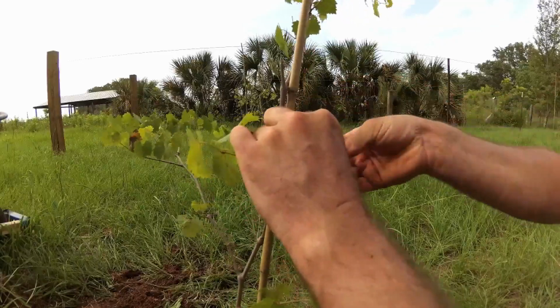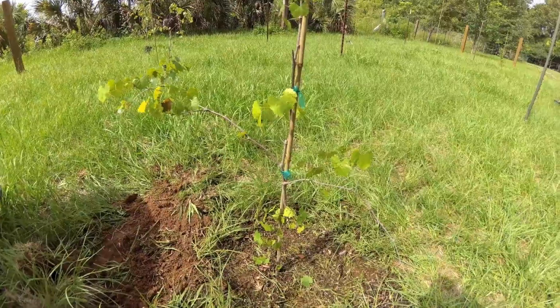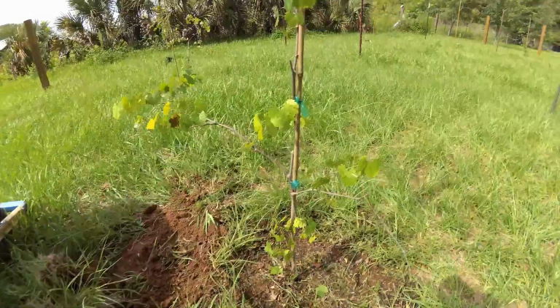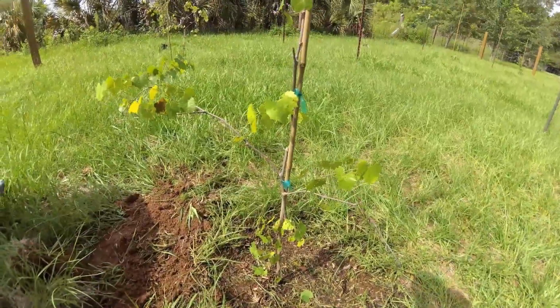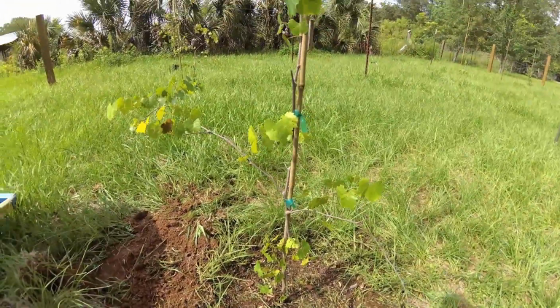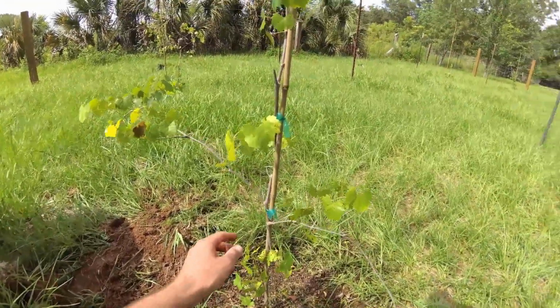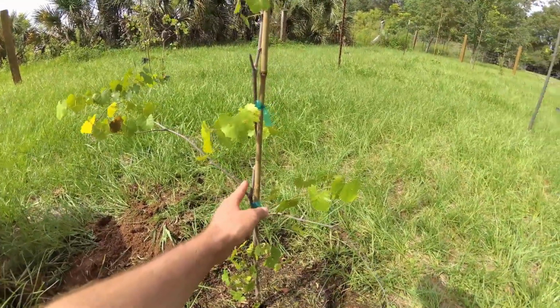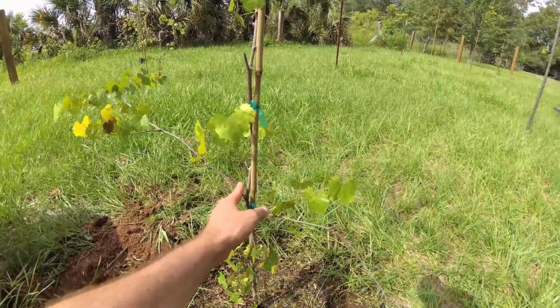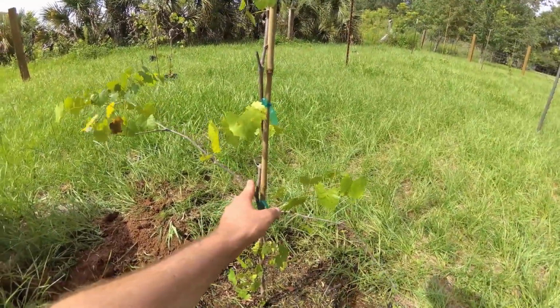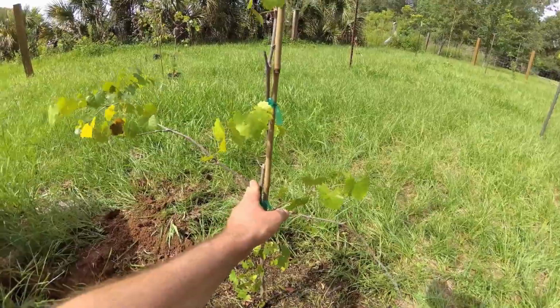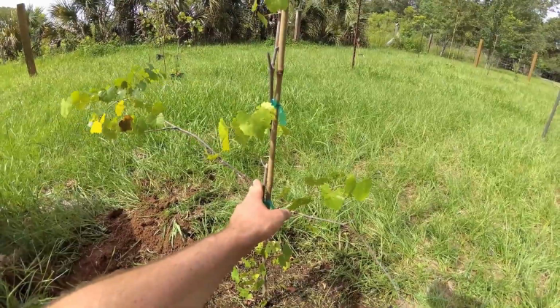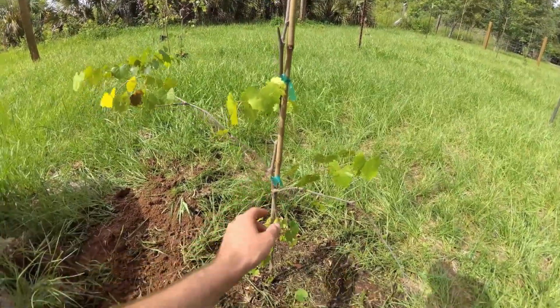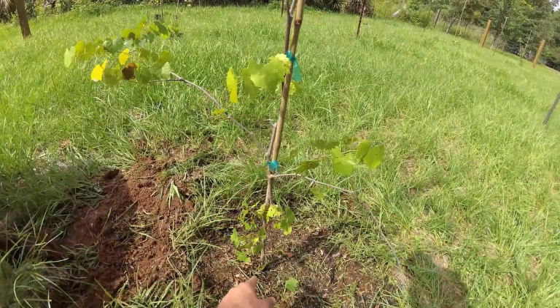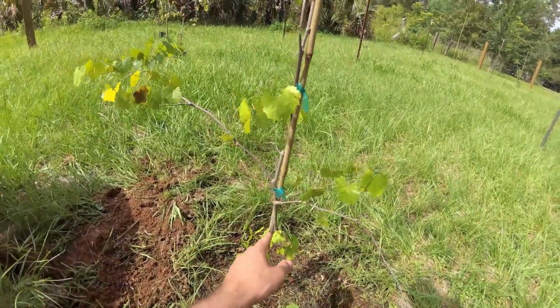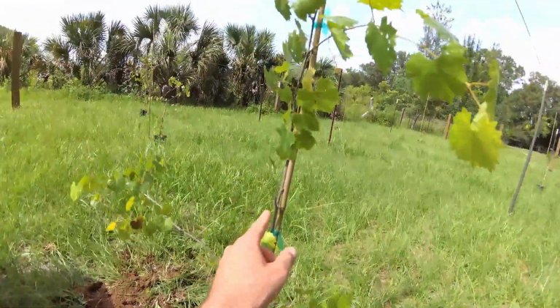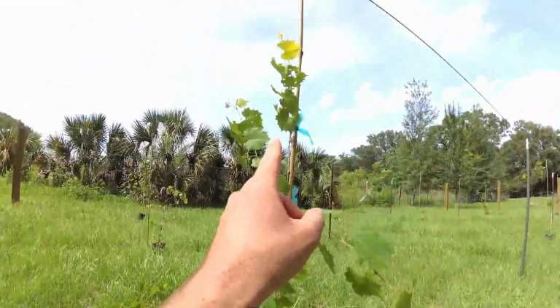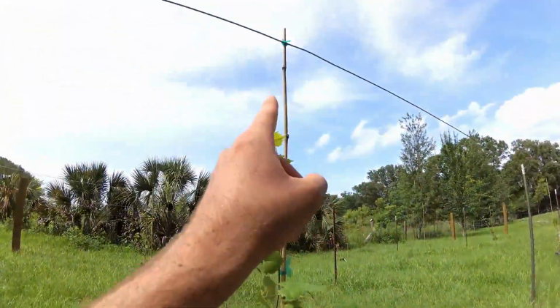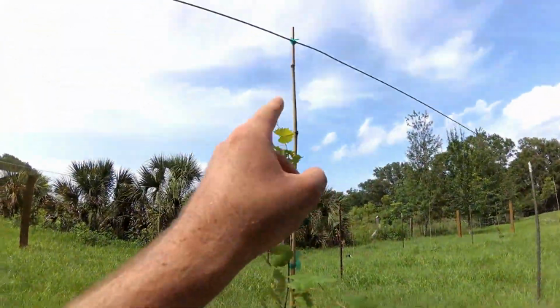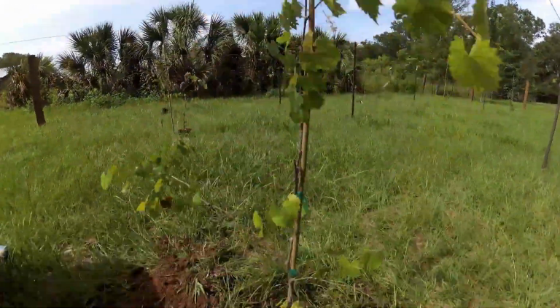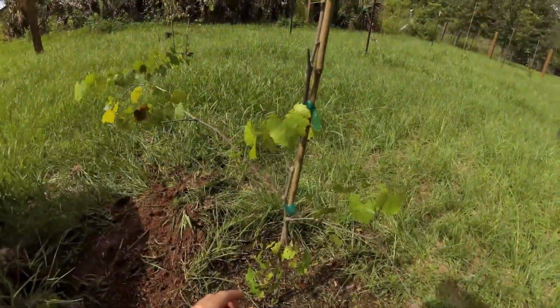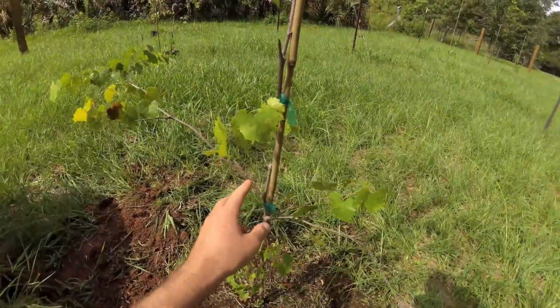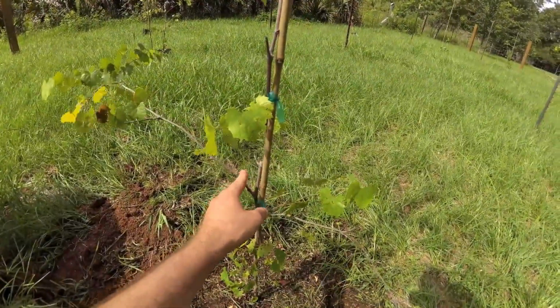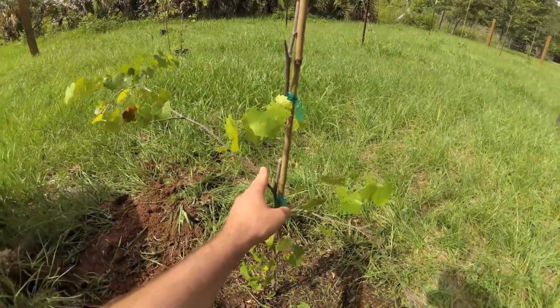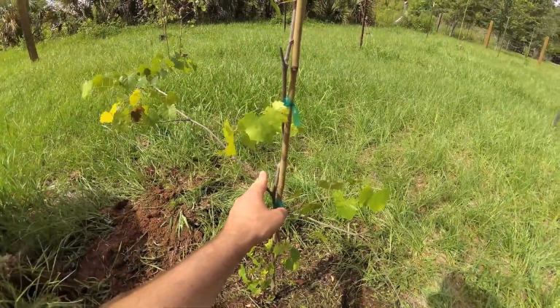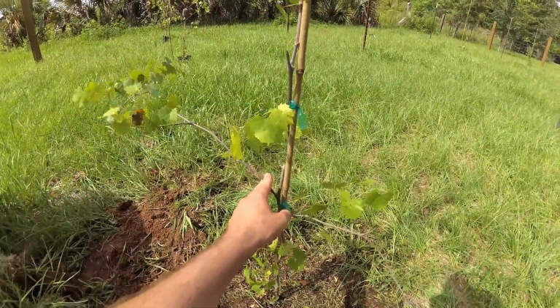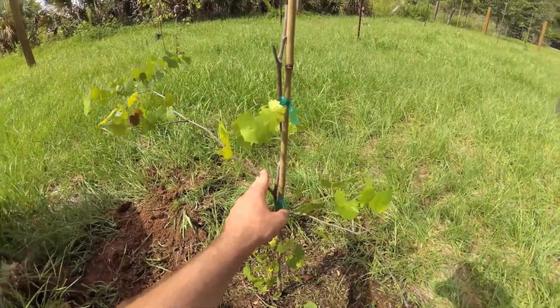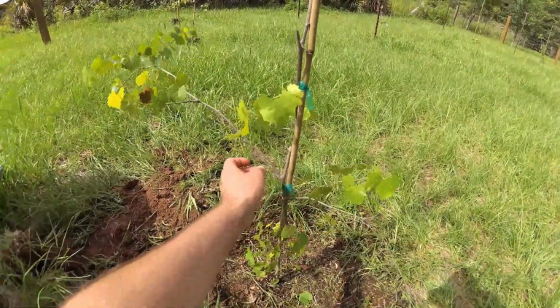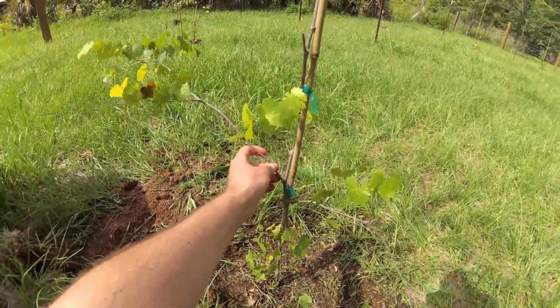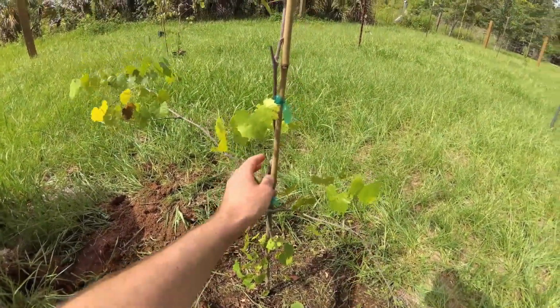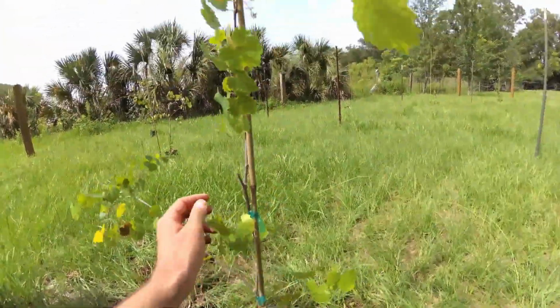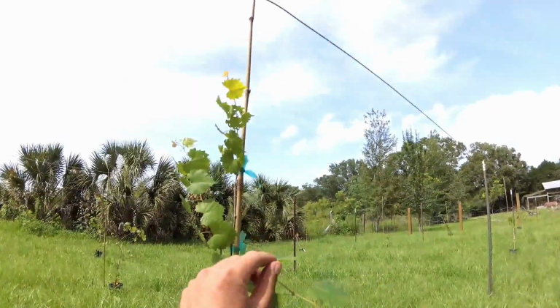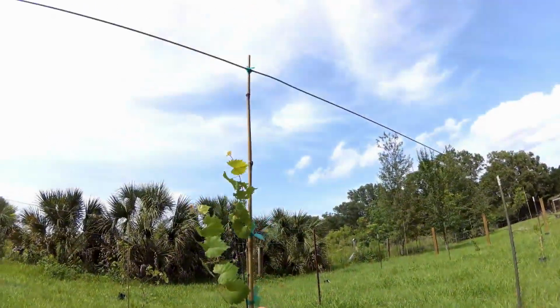While your grapevine is shorter than your trellis, you want to cut off all the extra vines down here, leaving one single strong vine reaching up for the trellis. The energy it used to put out those lower vines is energy it could have used to reach the trellis up there.